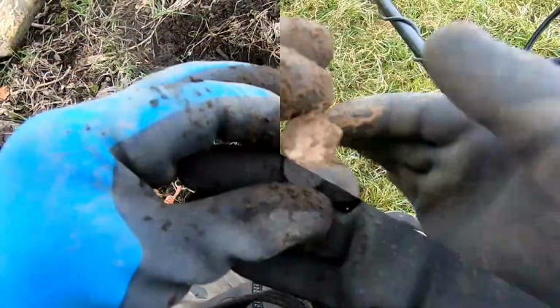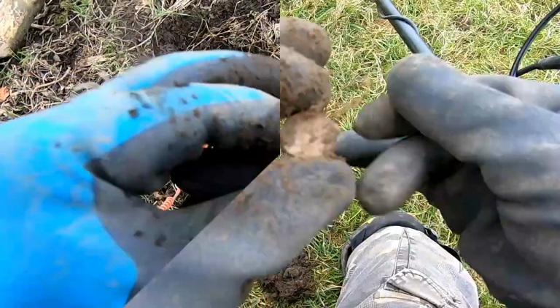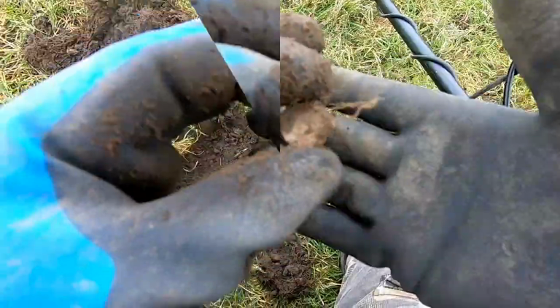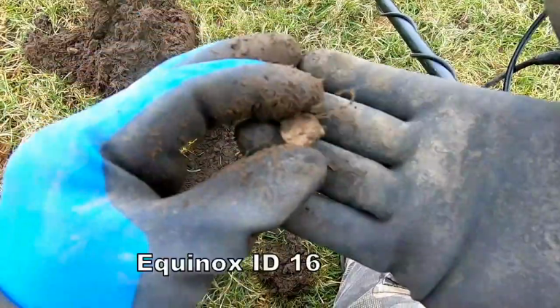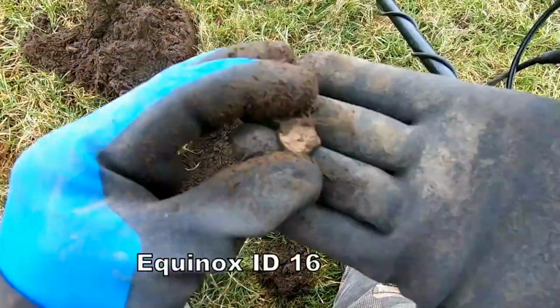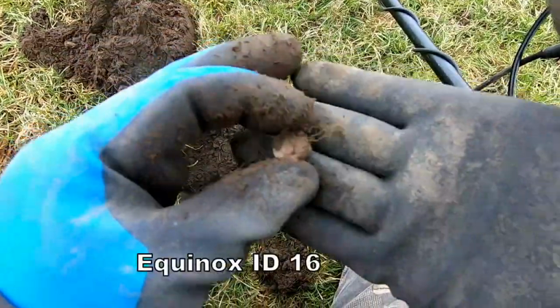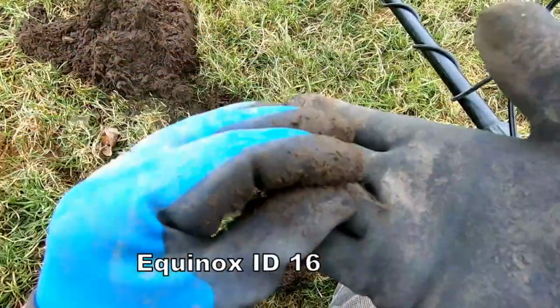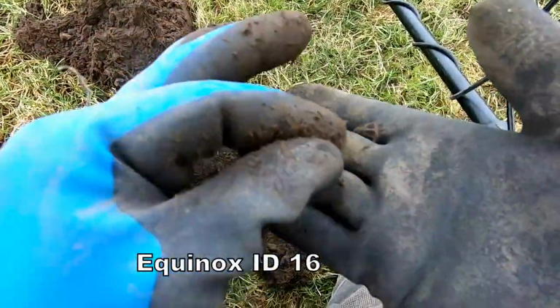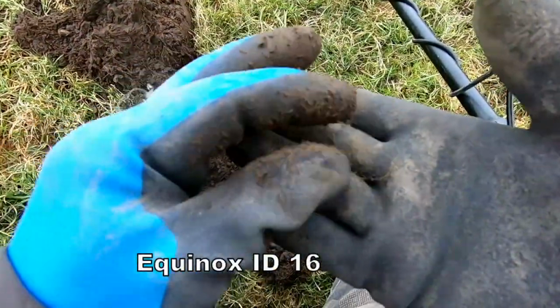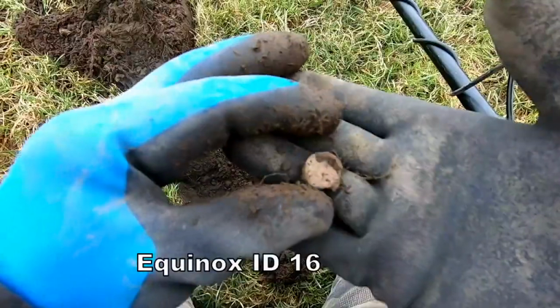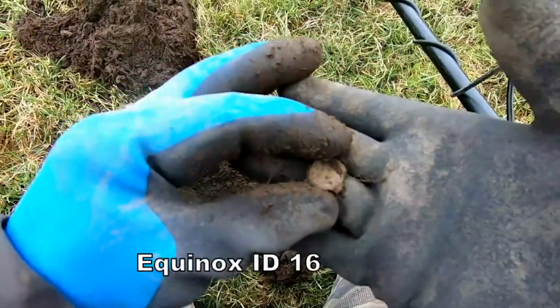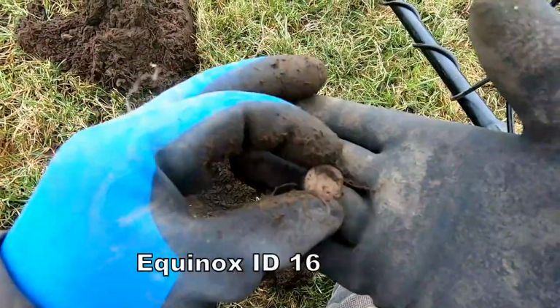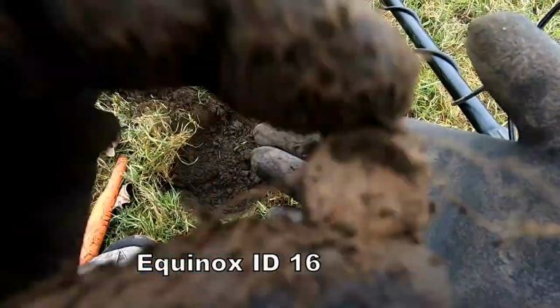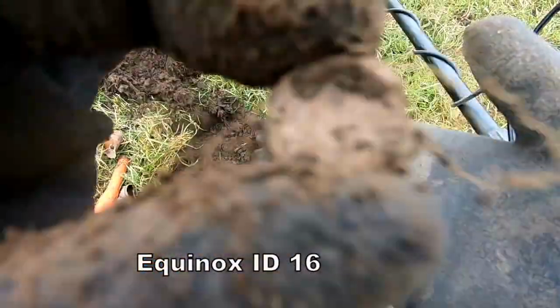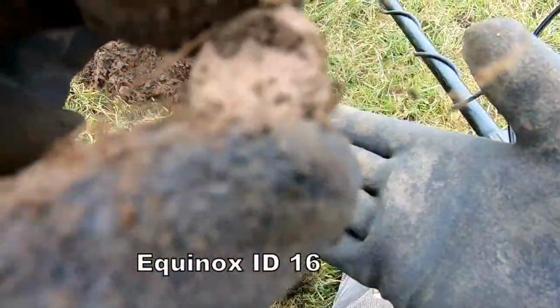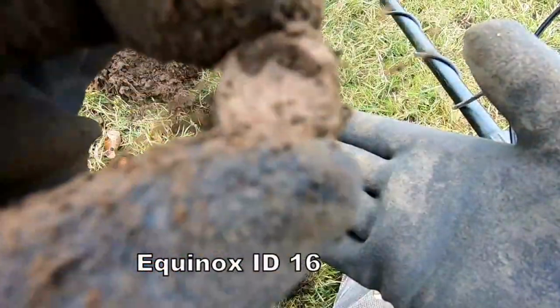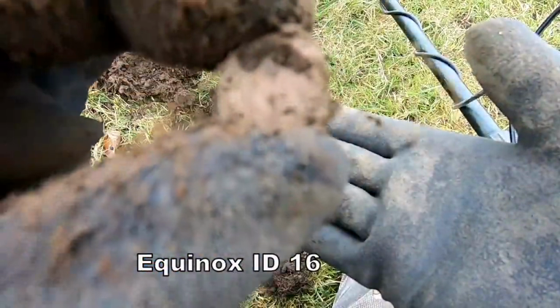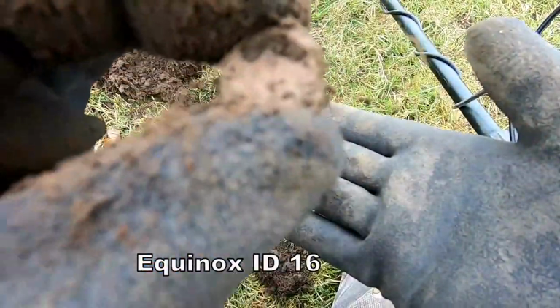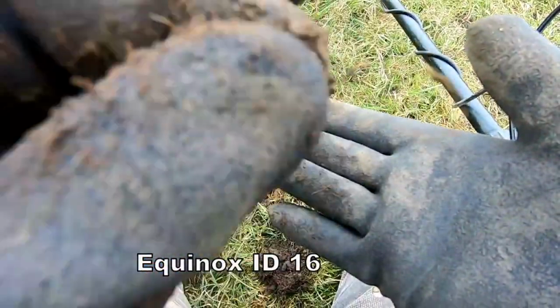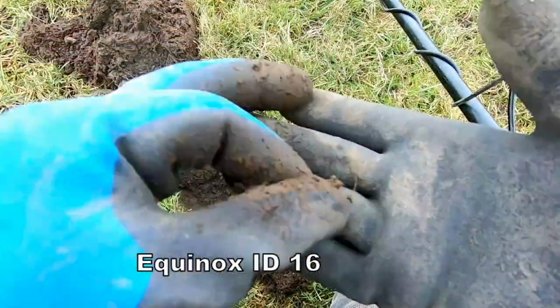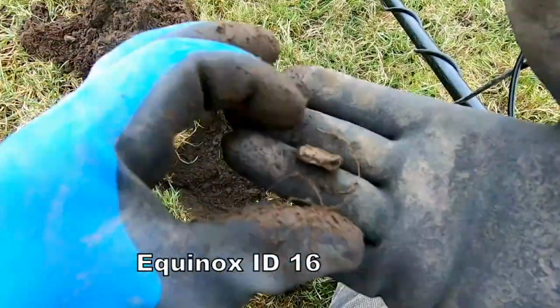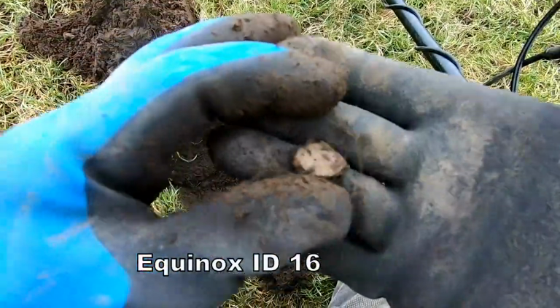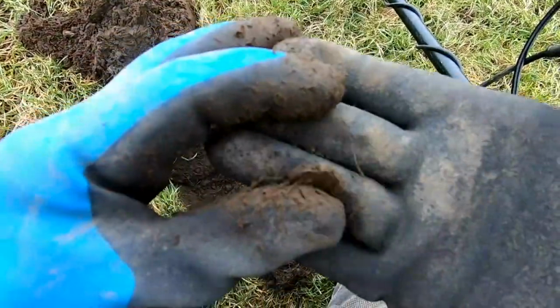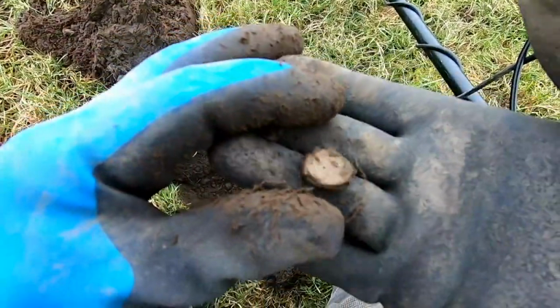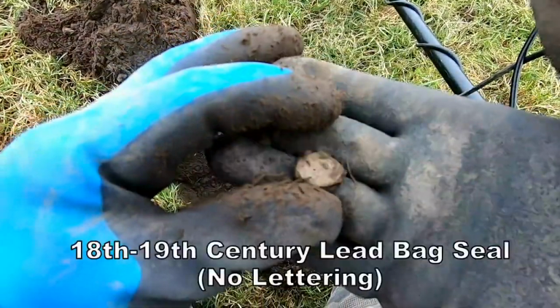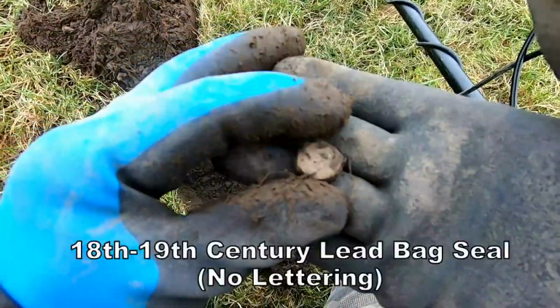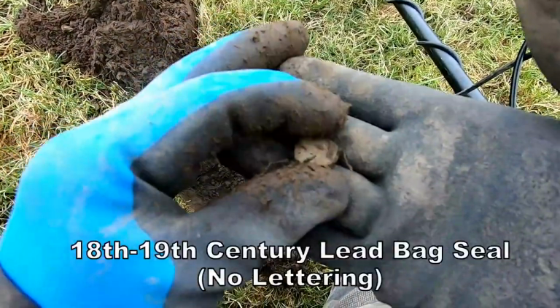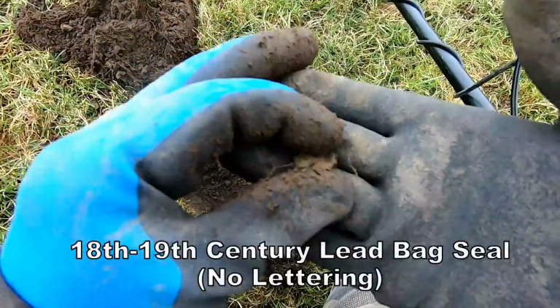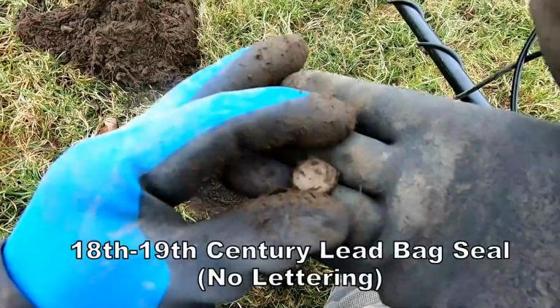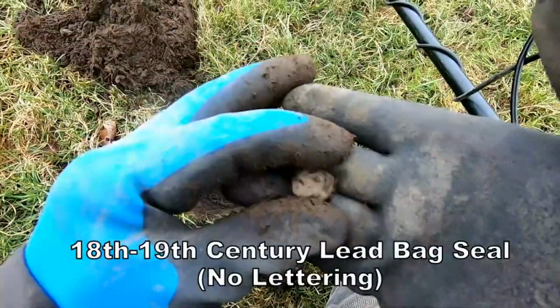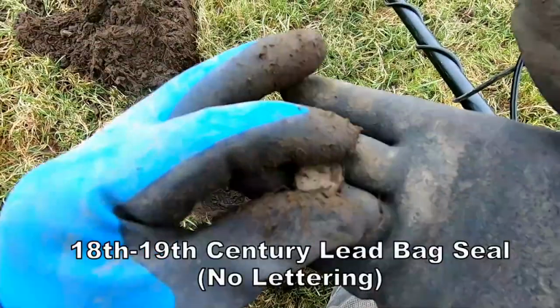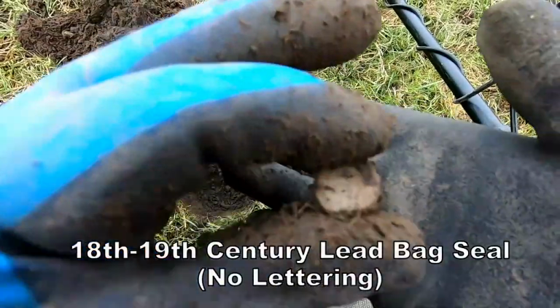Oh, we've got a bag seal — a worn bag seal. Not quite sure what it is, so I'm going to get some detail later.